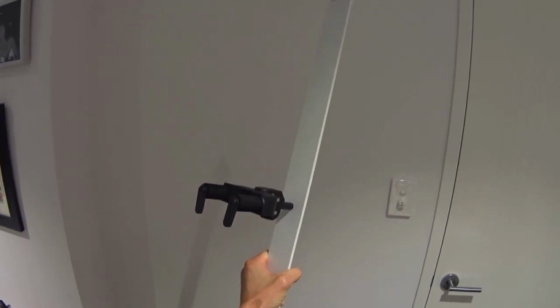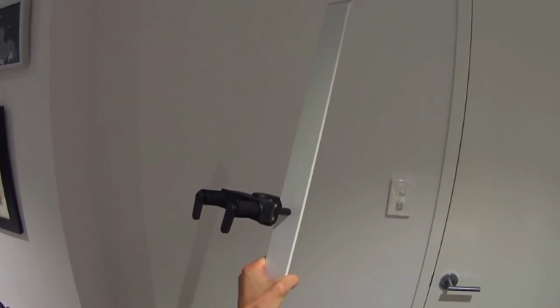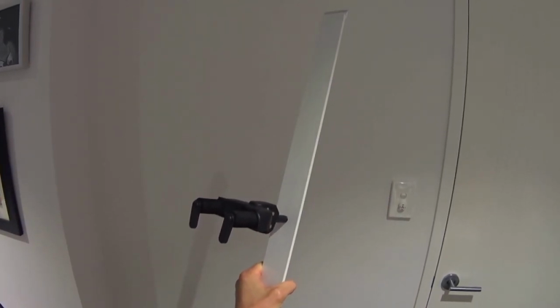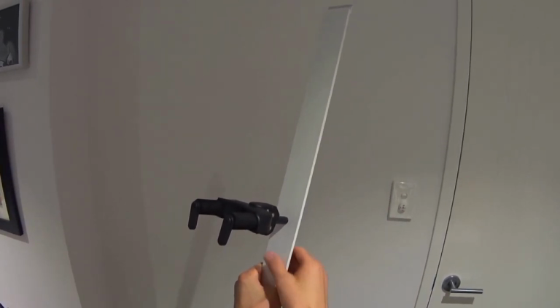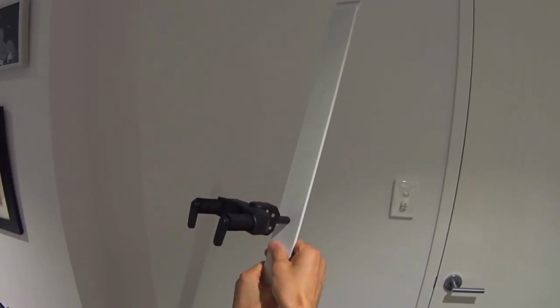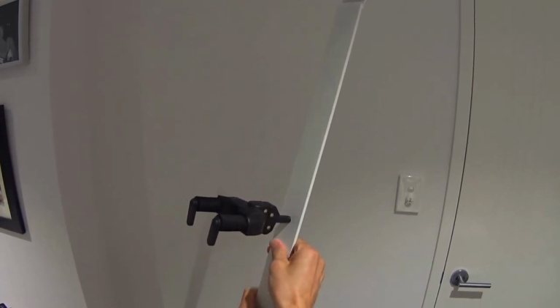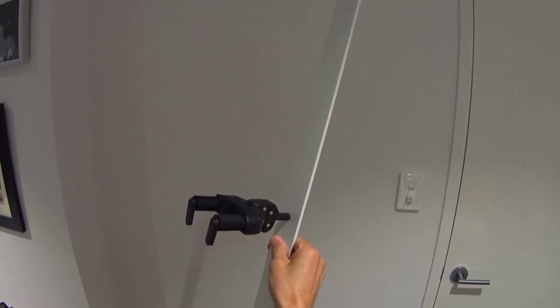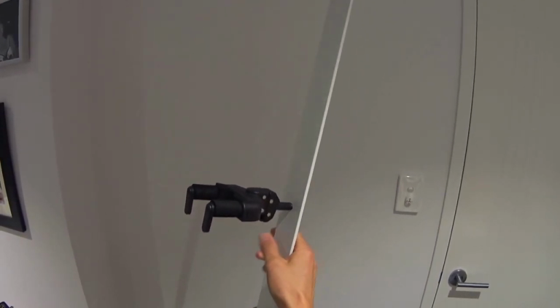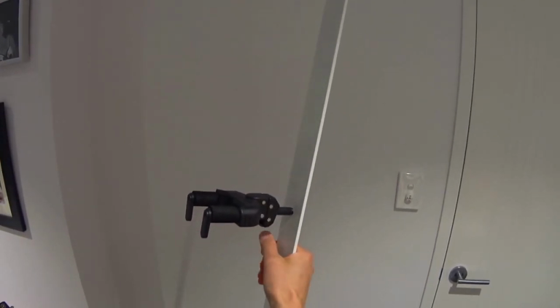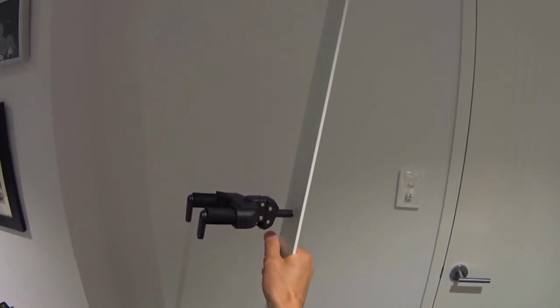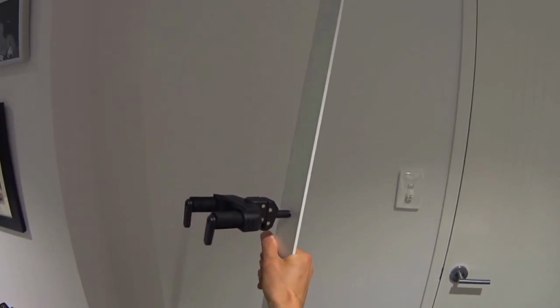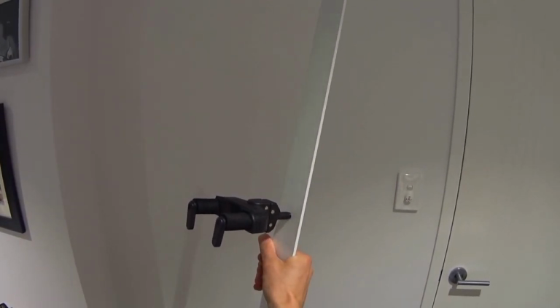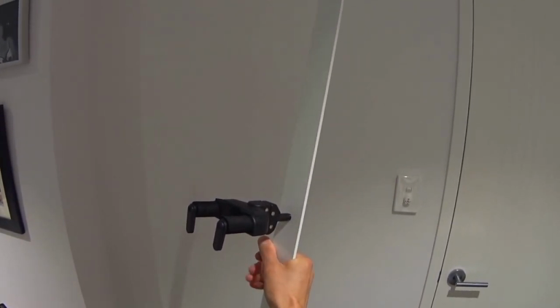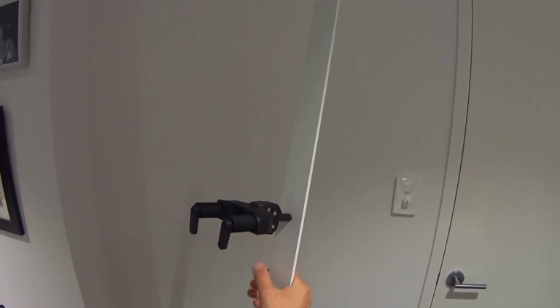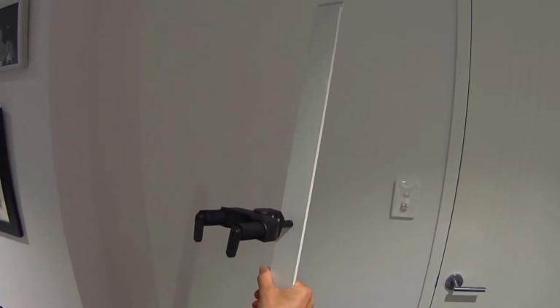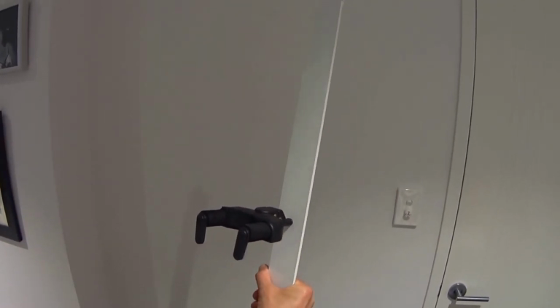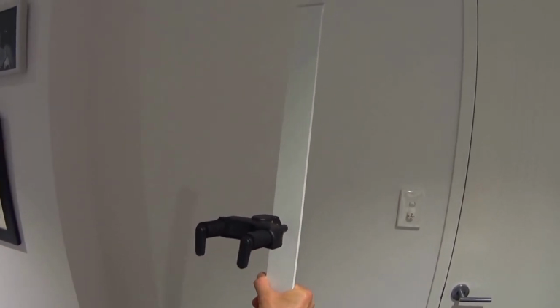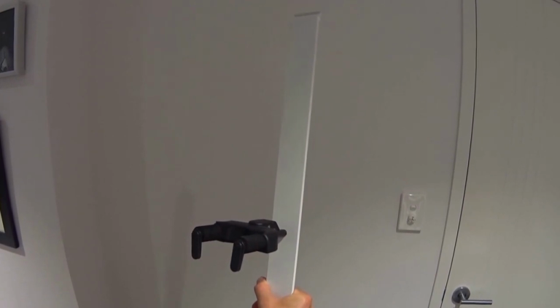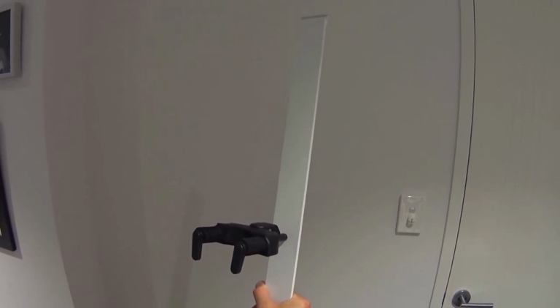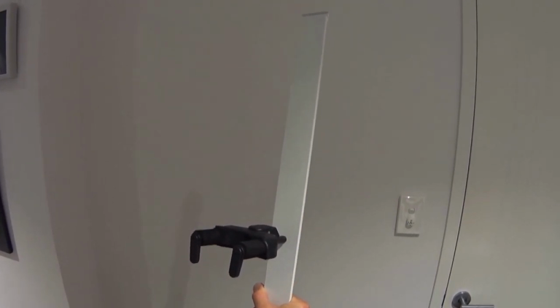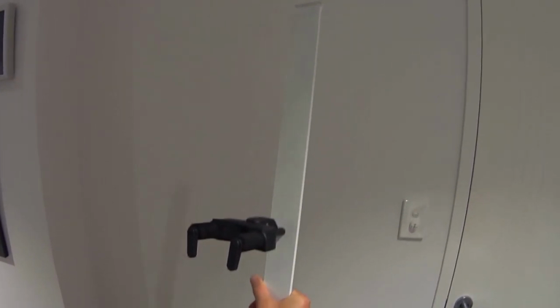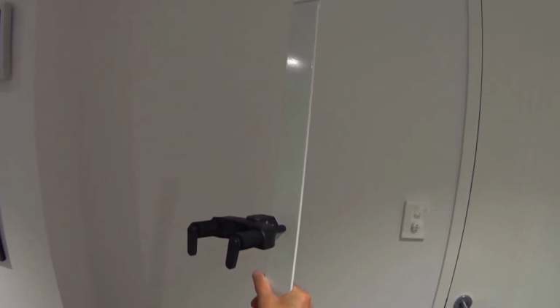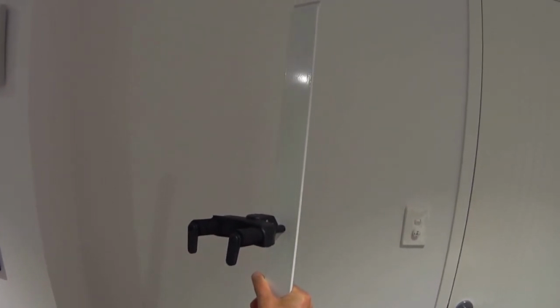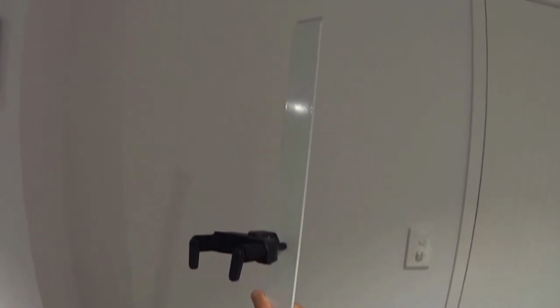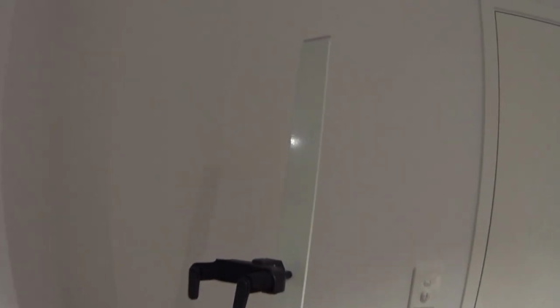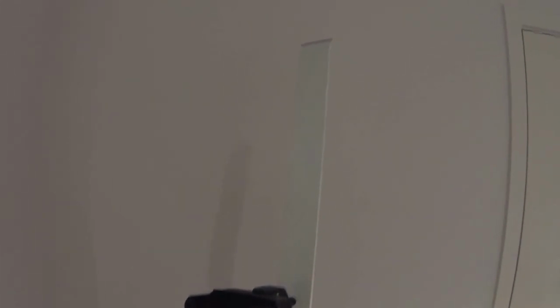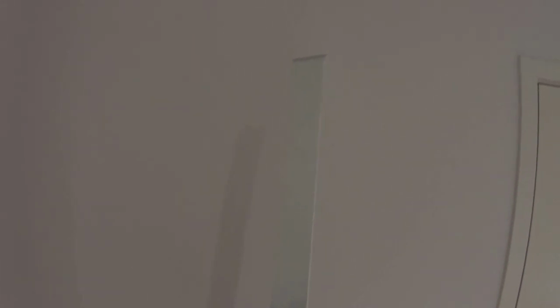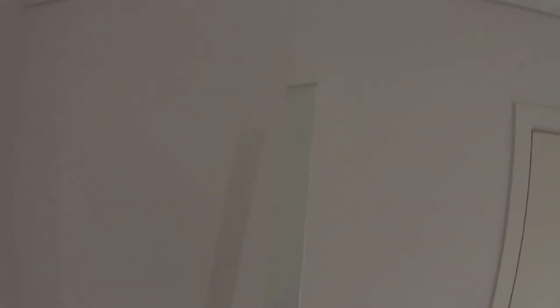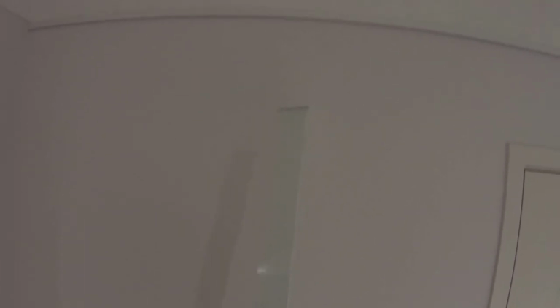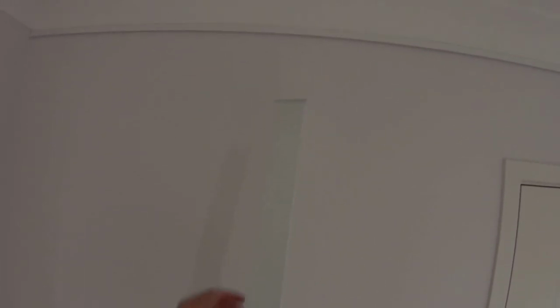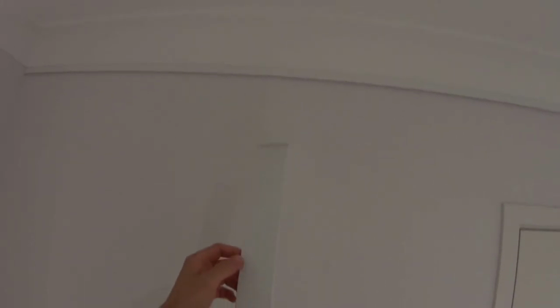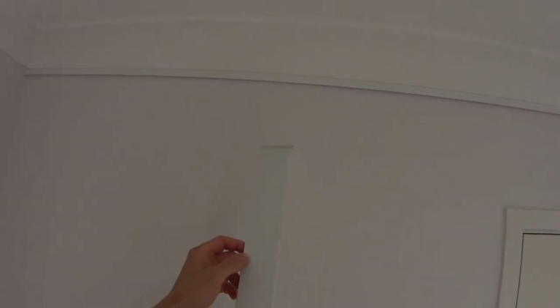Hi there Pitcher Hanging Systems customers. This is our new guitar hanger that we perfected in the workshop today. I just want to show you how easy it is to use.